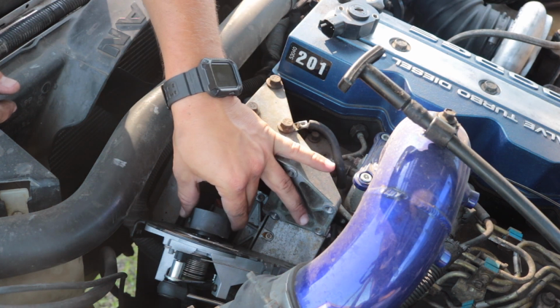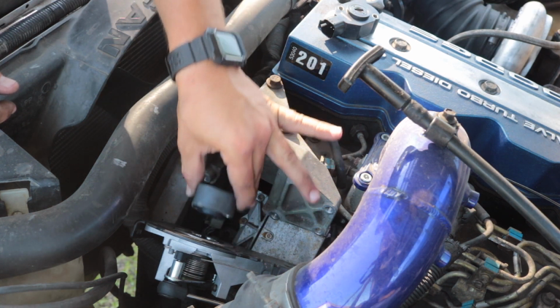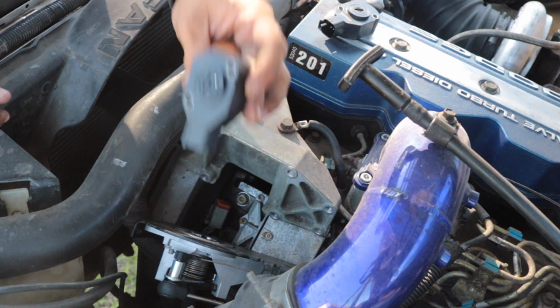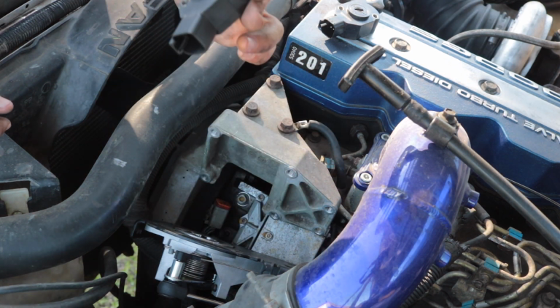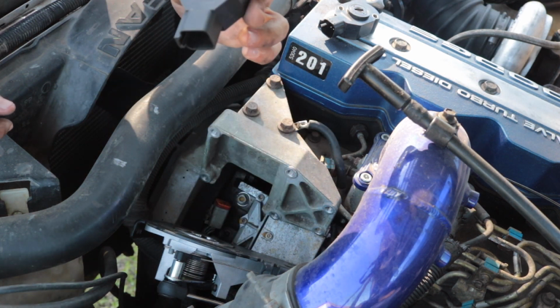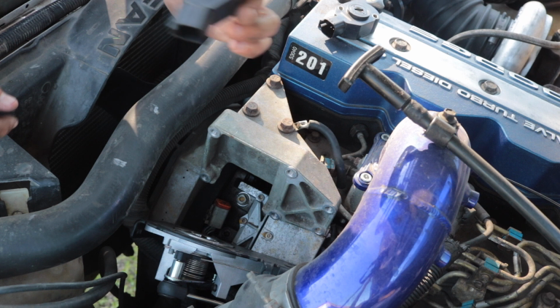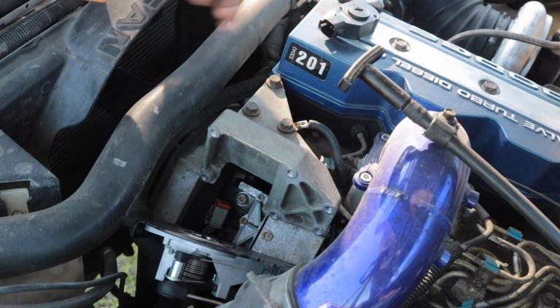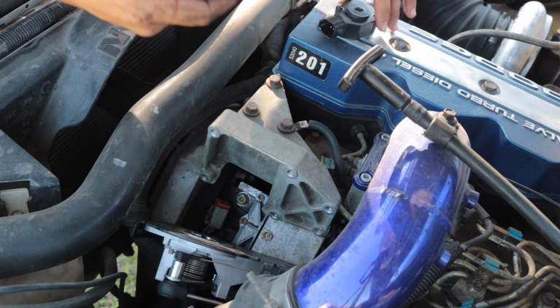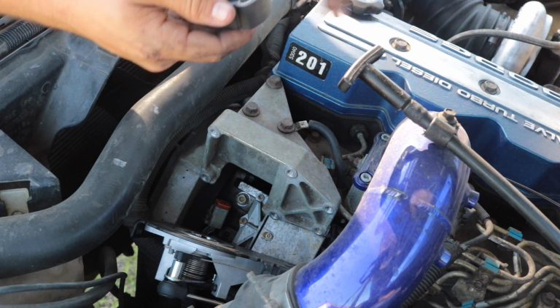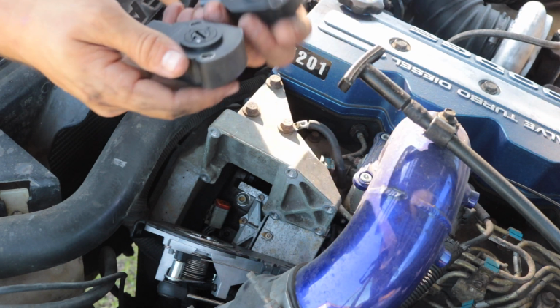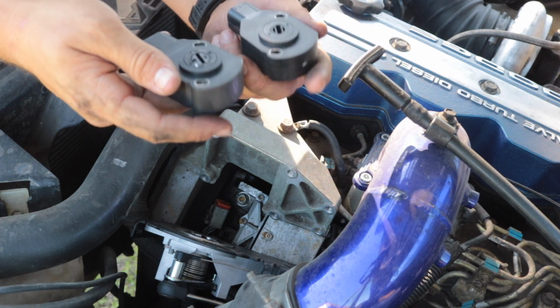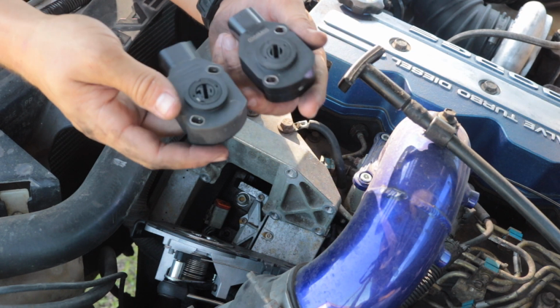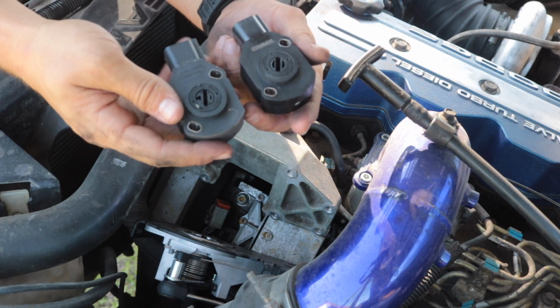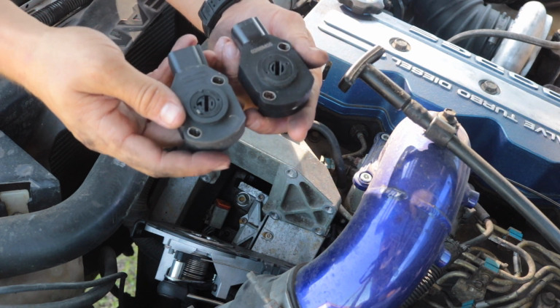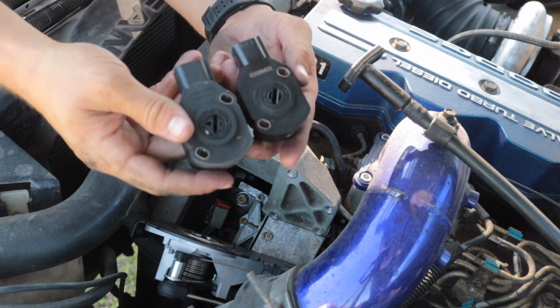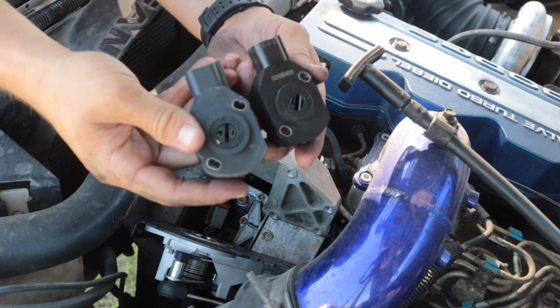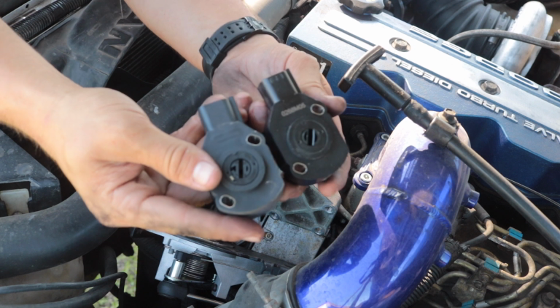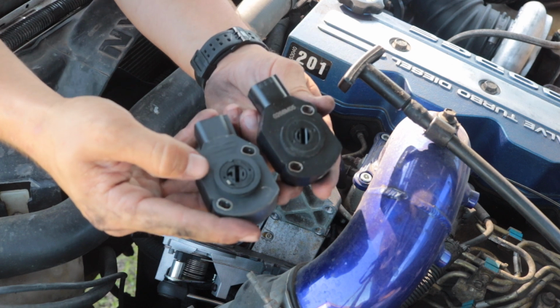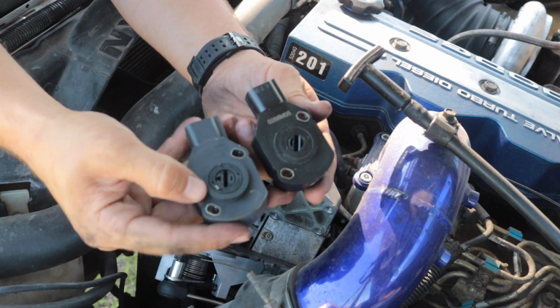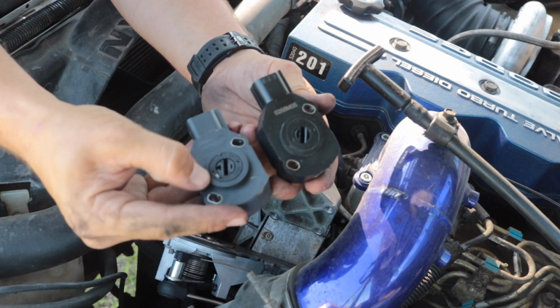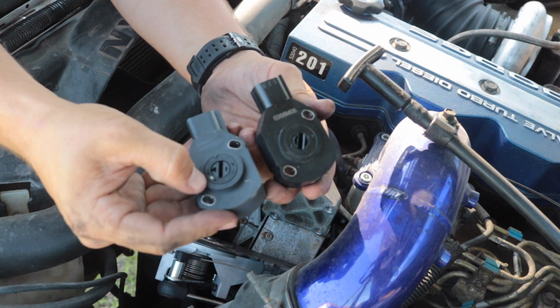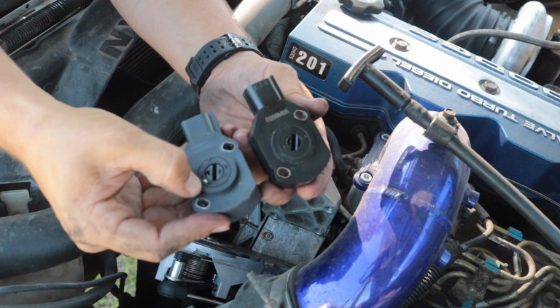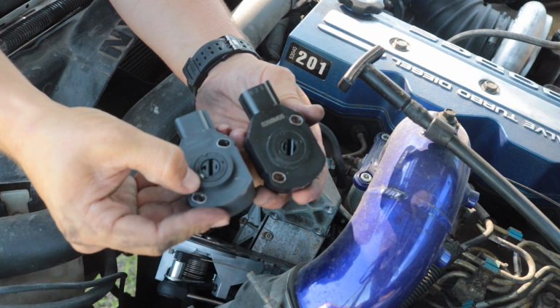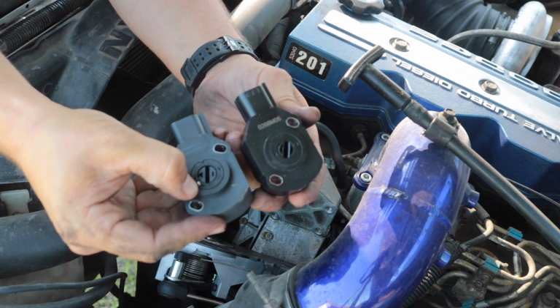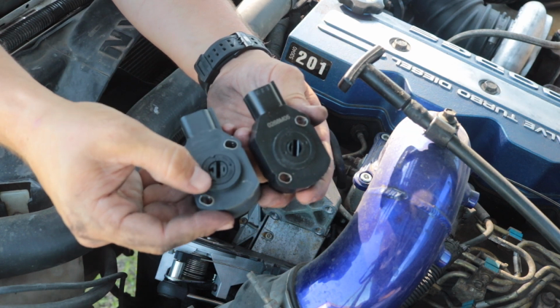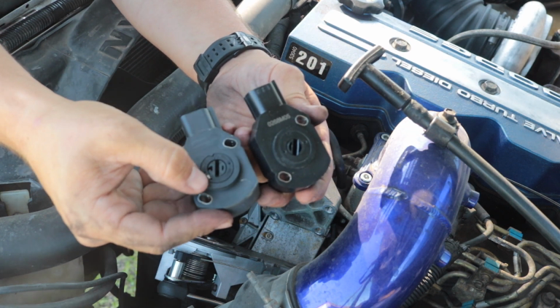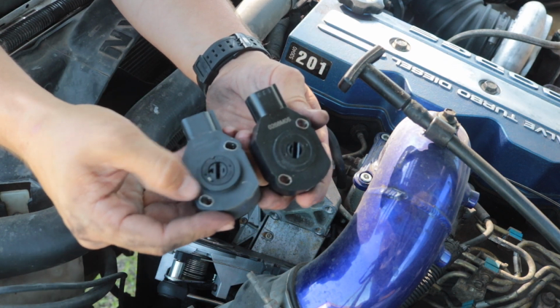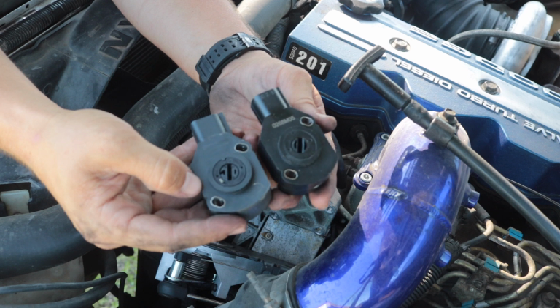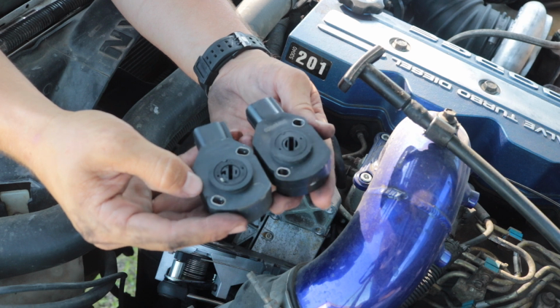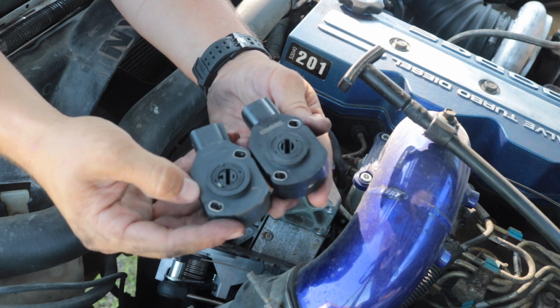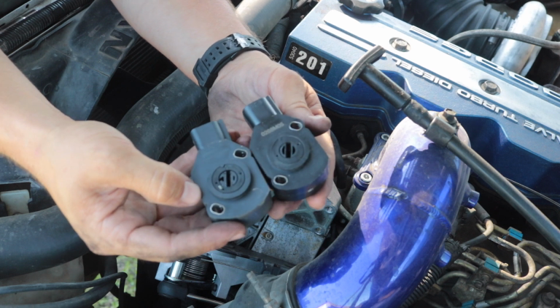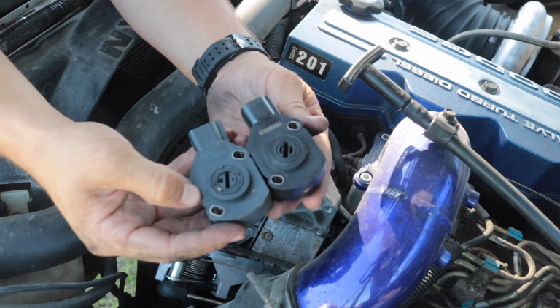Now we can remove the old sensor. You can see some differences between the two: on the old sensor it has this metal connector here, and the new one does not. They're a little different.